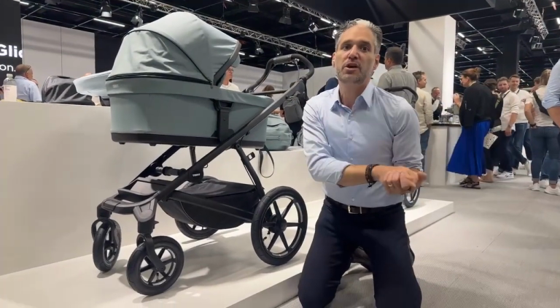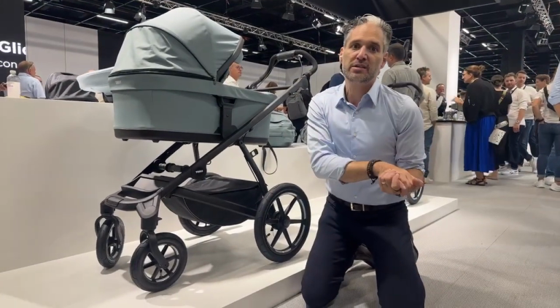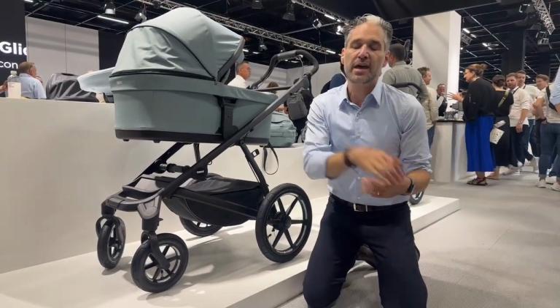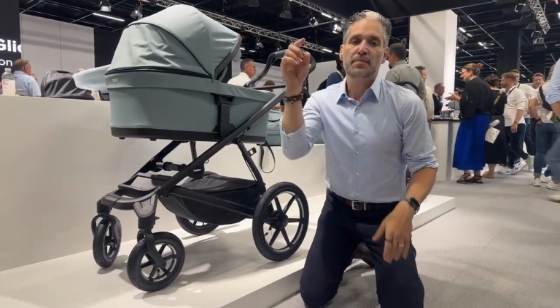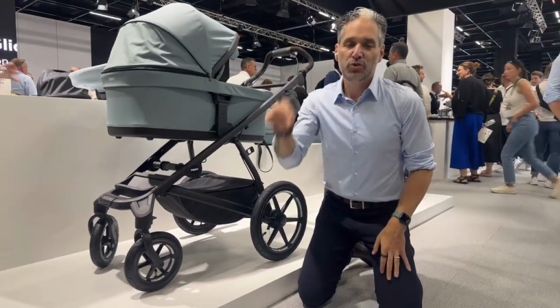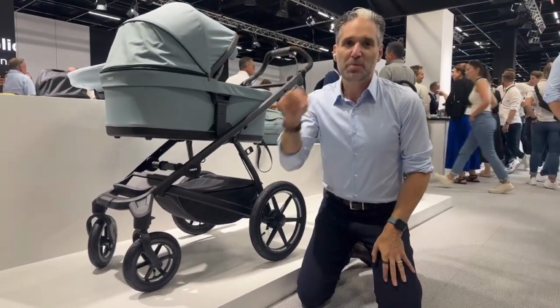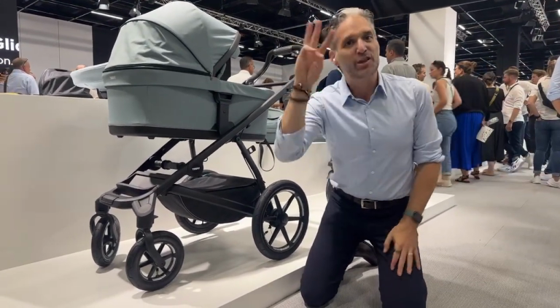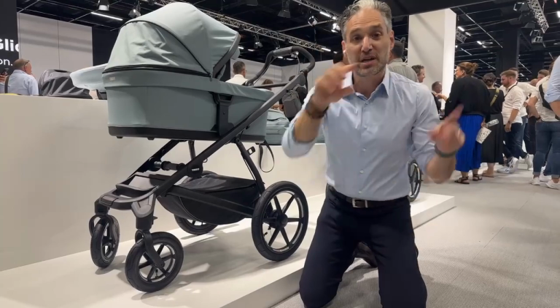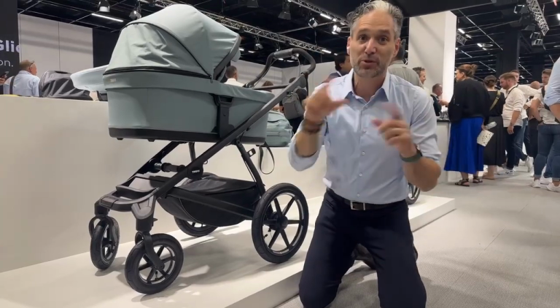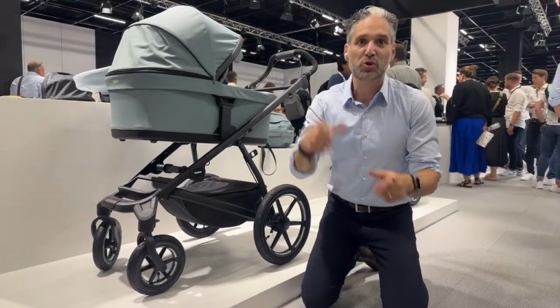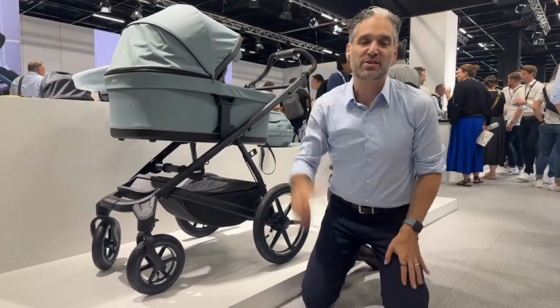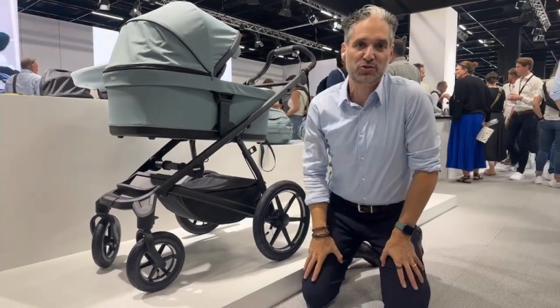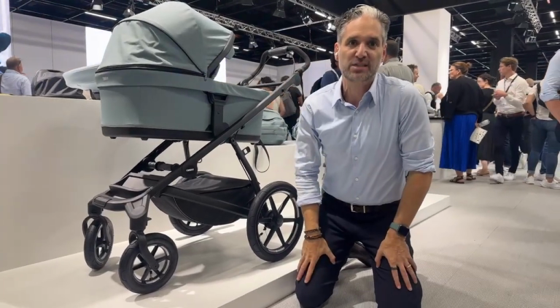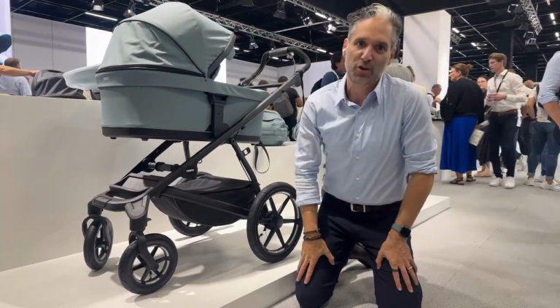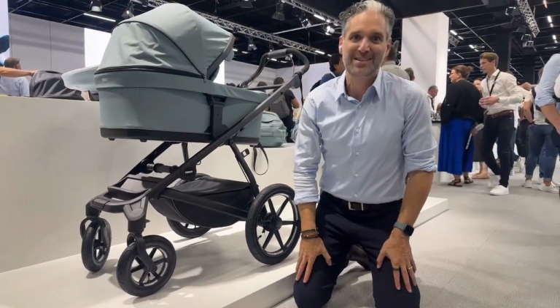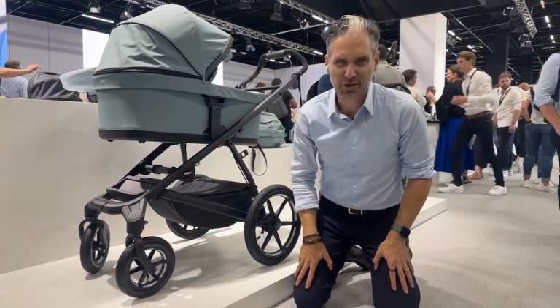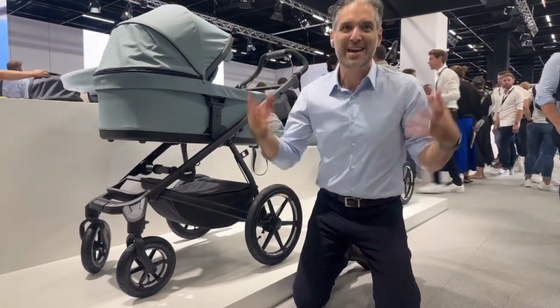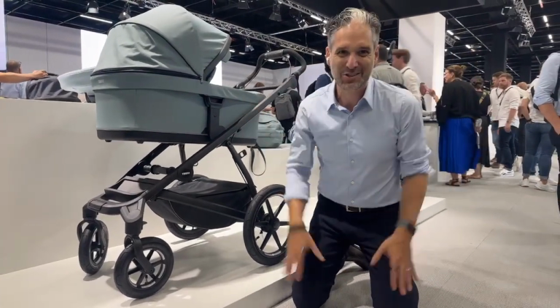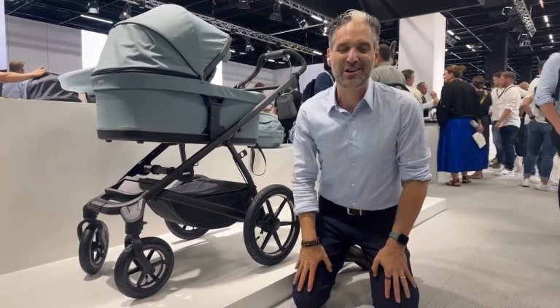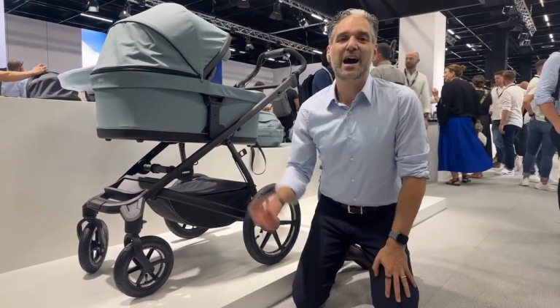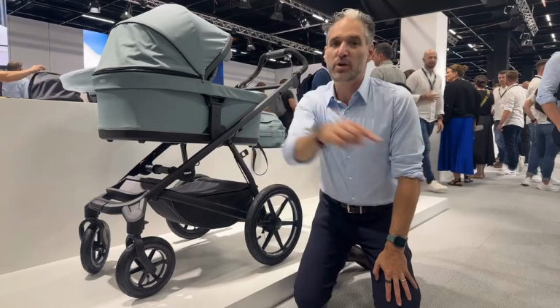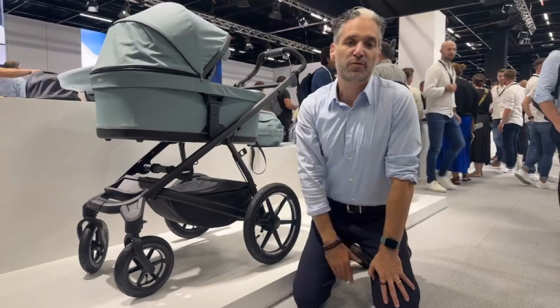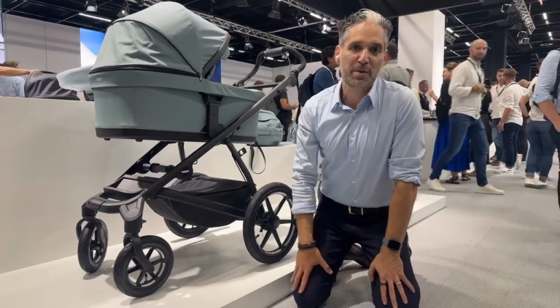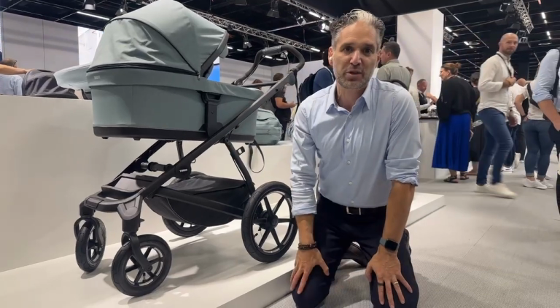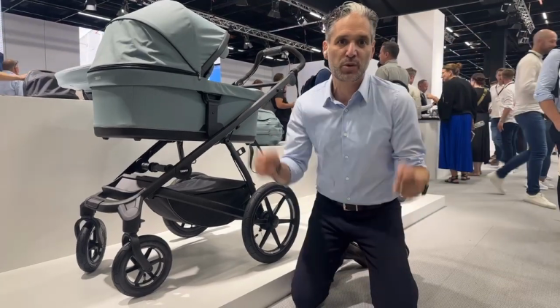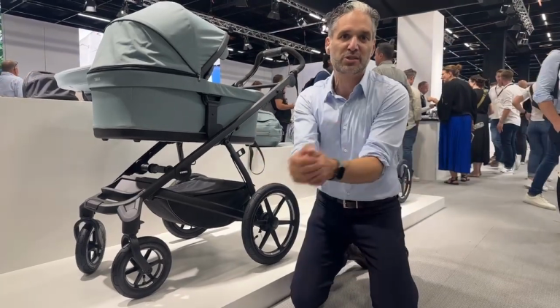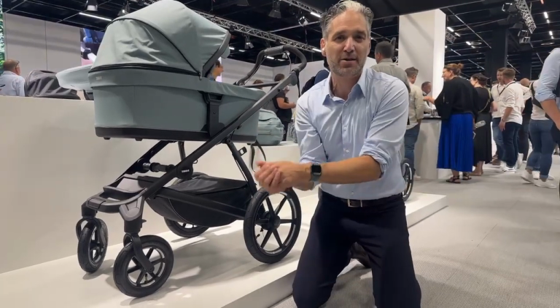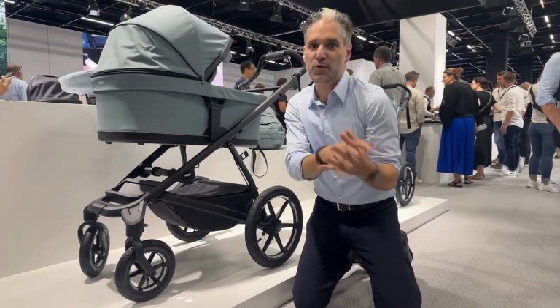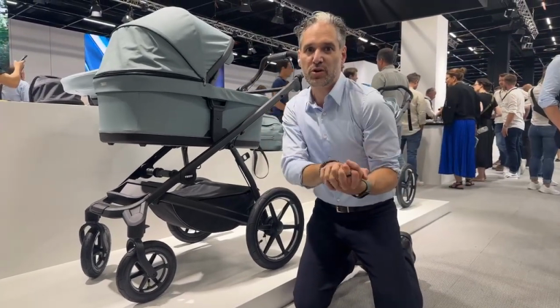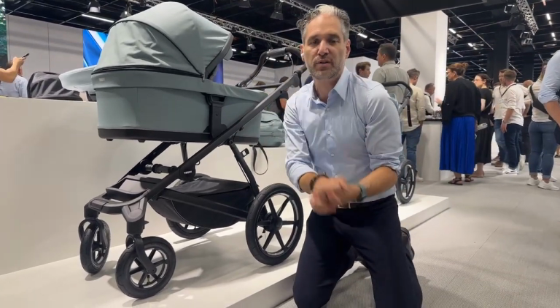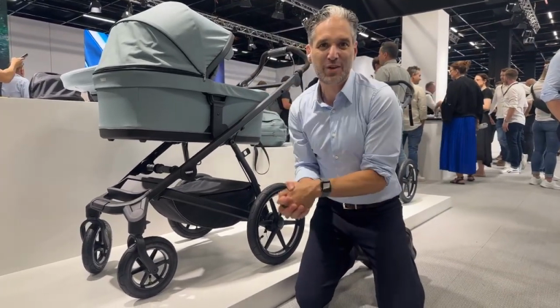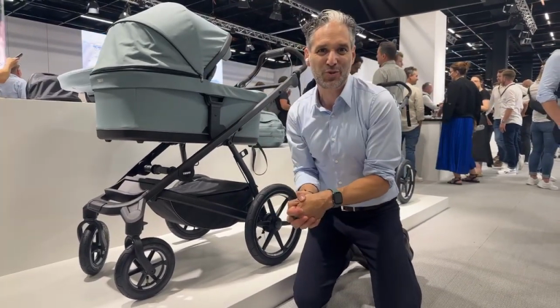There is also a Thule Urban Glide 3 double stroller with lots of the same features as the Thule Urban Glide 3 single stroller. We will have more information about this because it is going to come out in the first quarter of 2024.